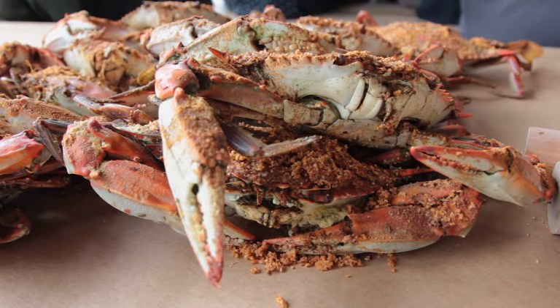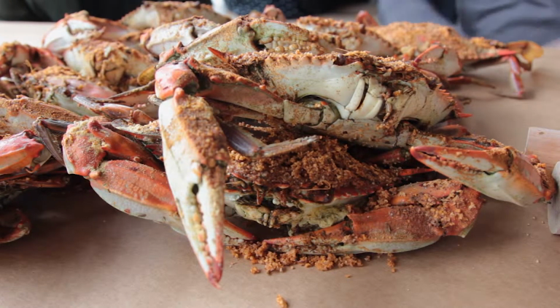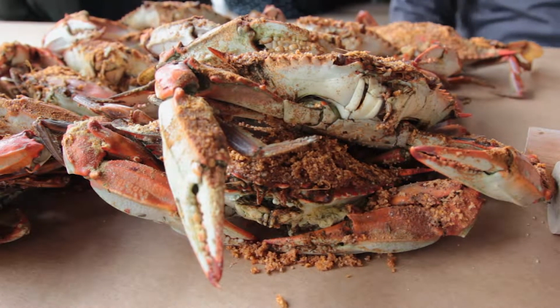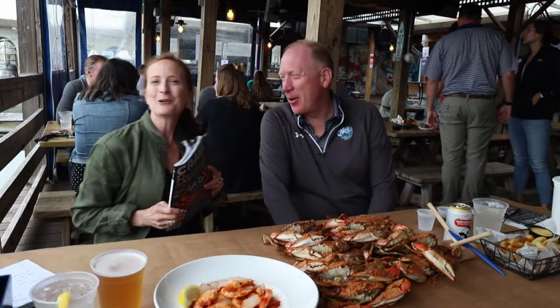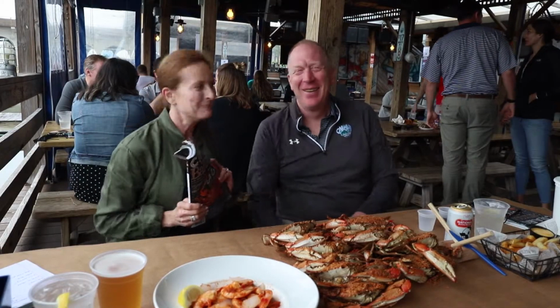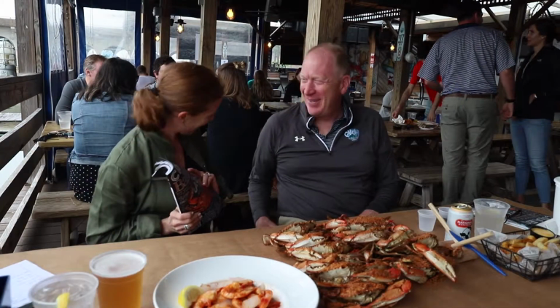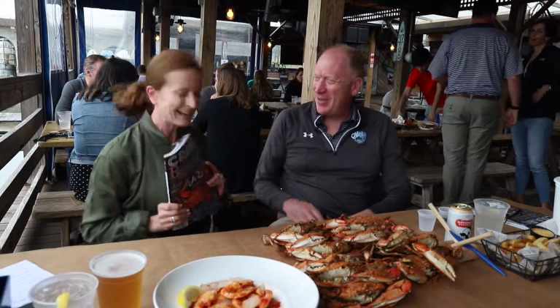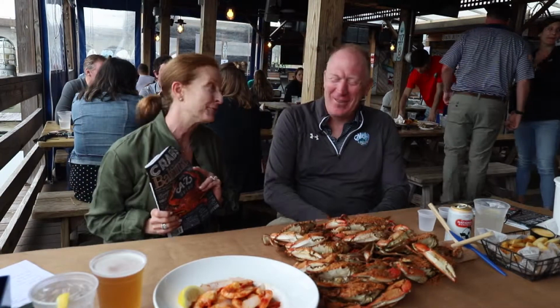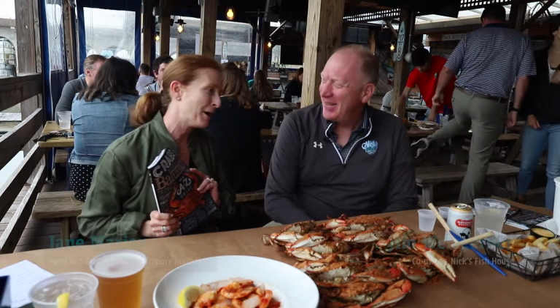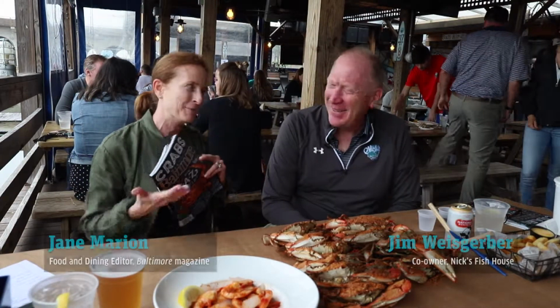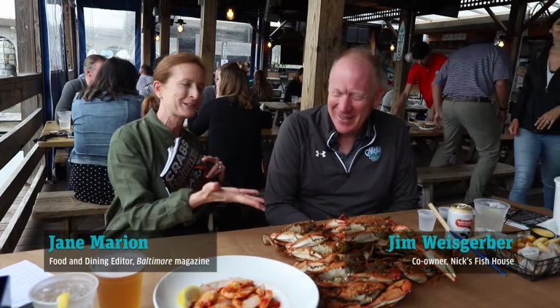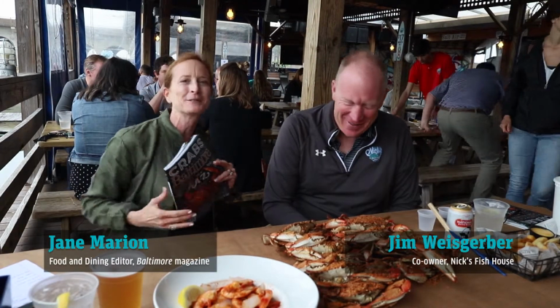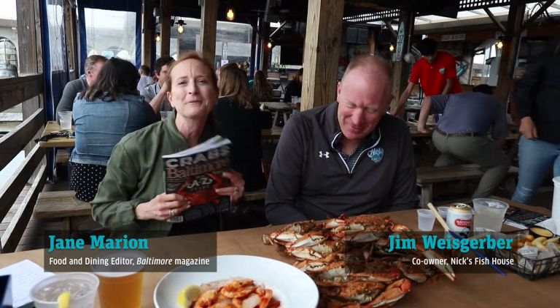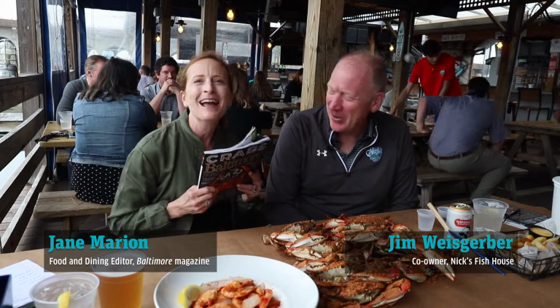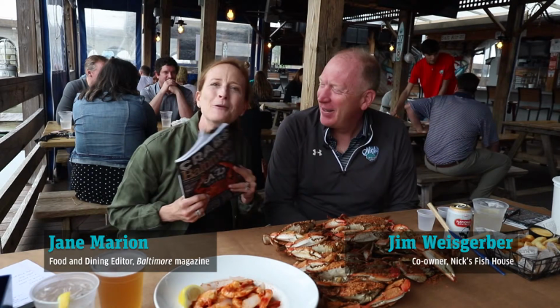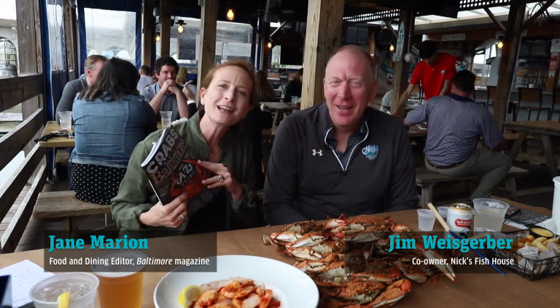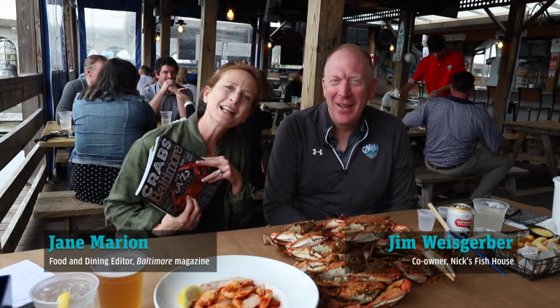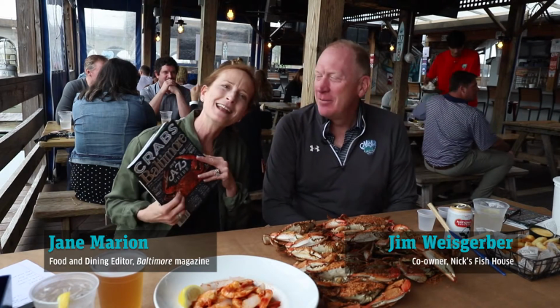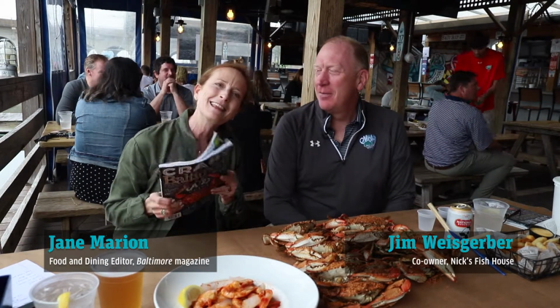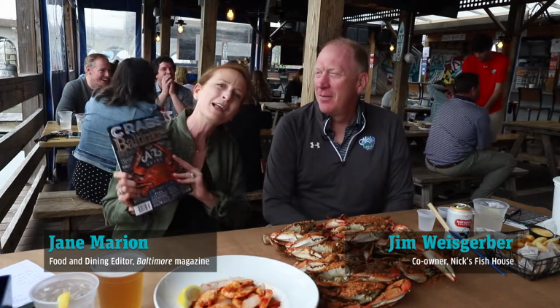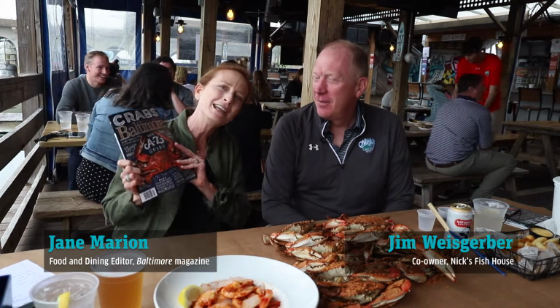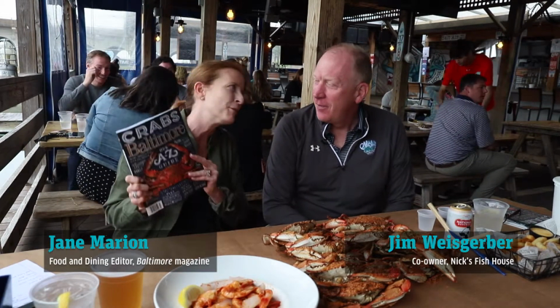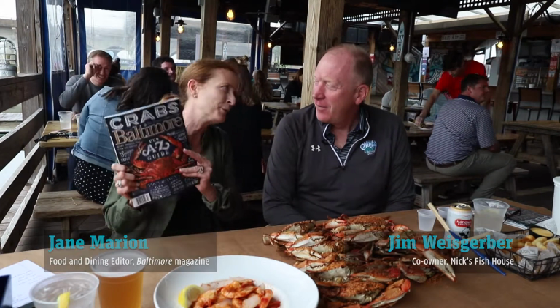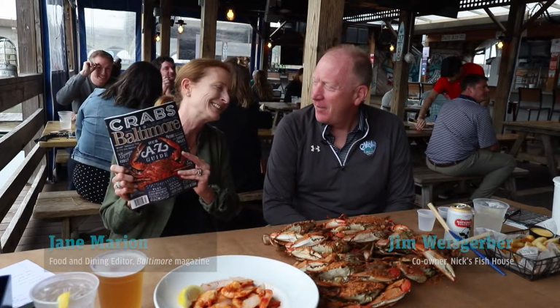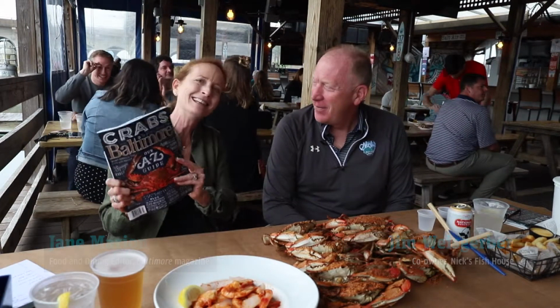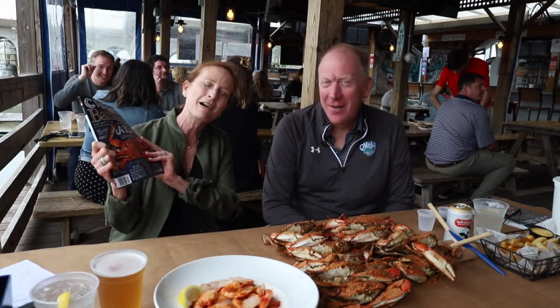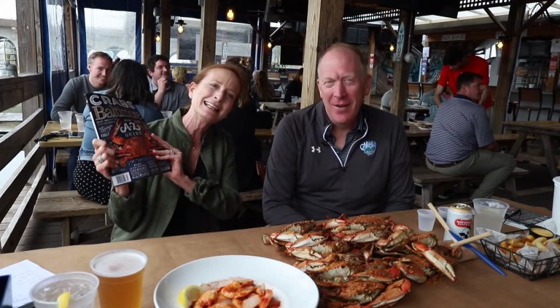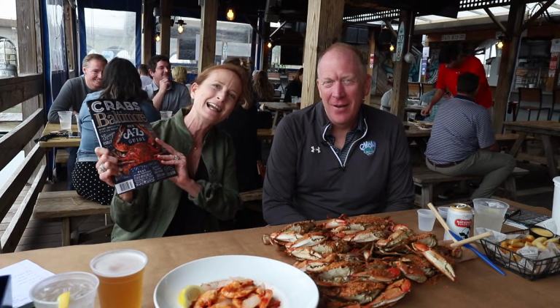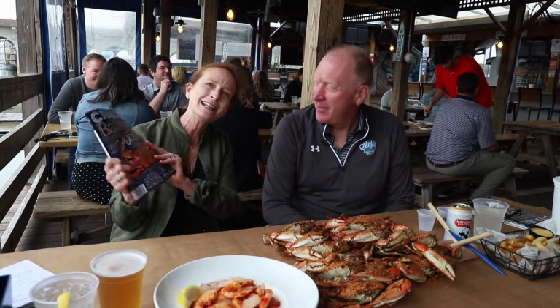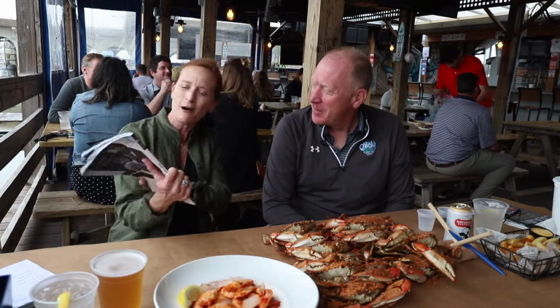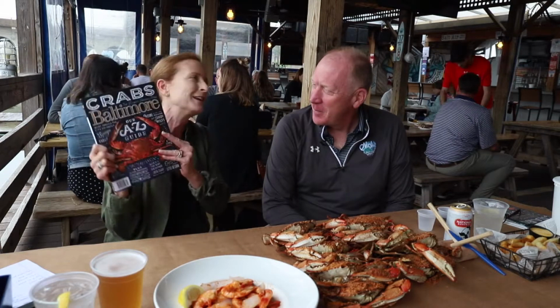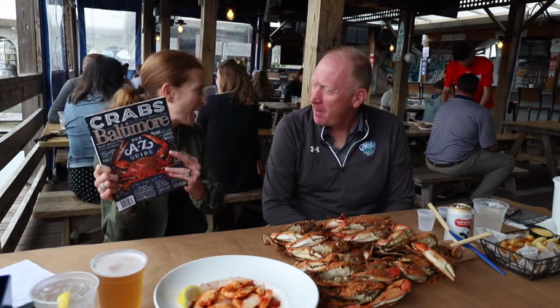Hi. Welcome. Thank you. I feel very welcome with these crabs. We are here to celebrate the July issue of Baltimore Magazine, our A to Z guide — all things crab.